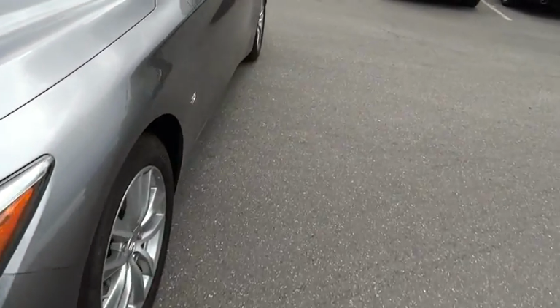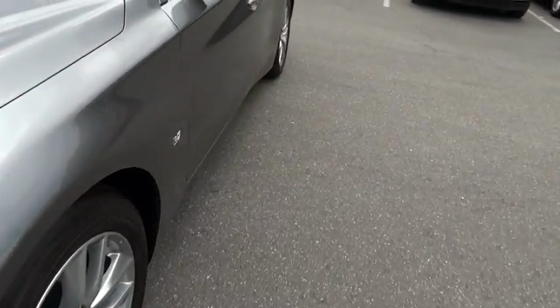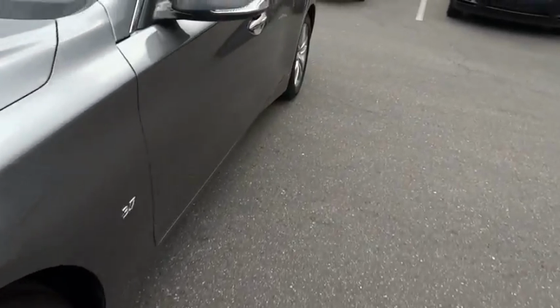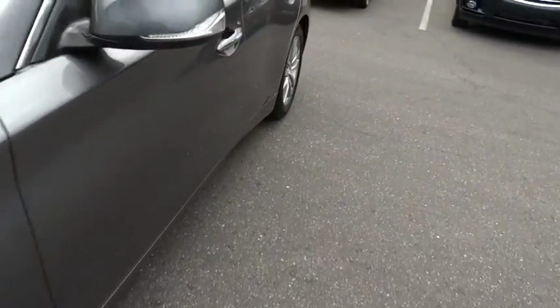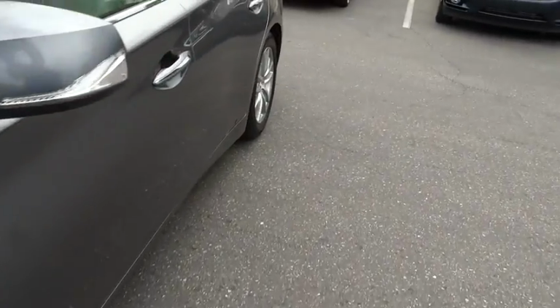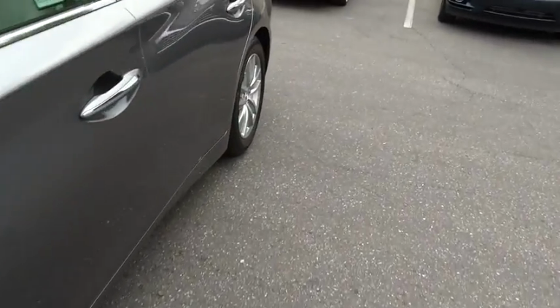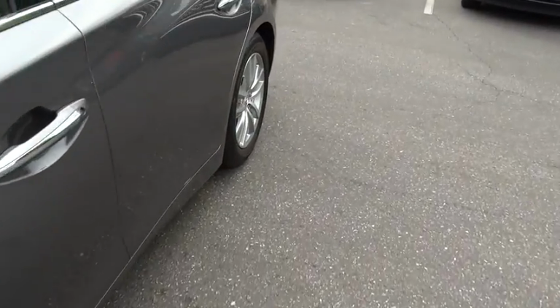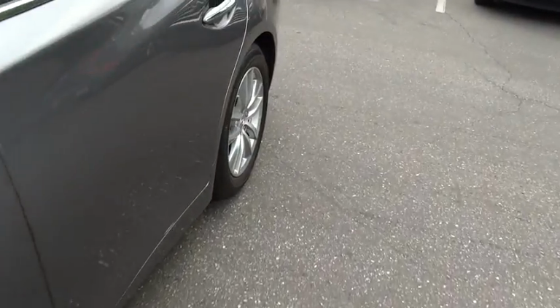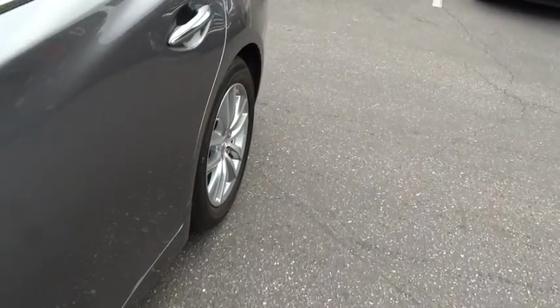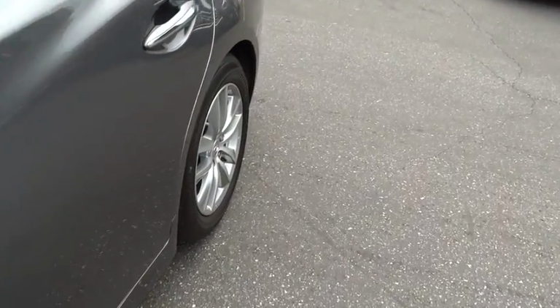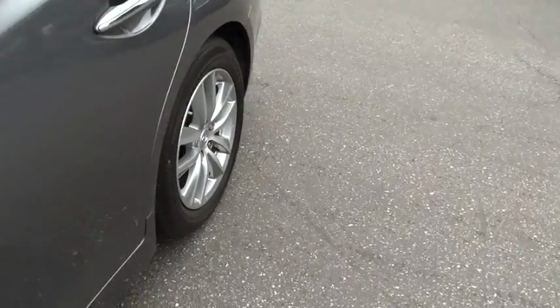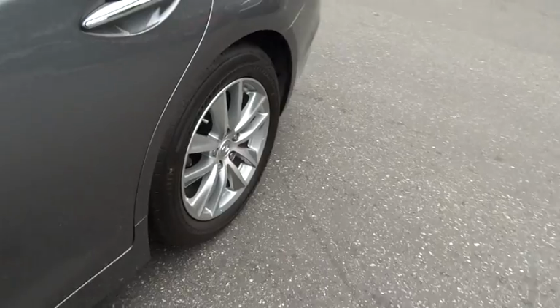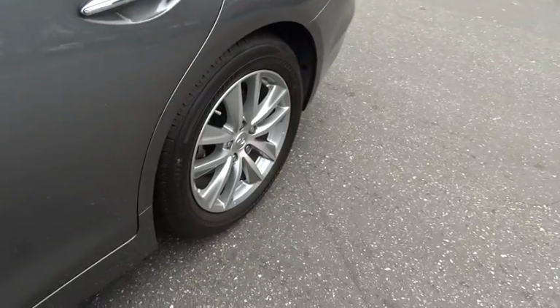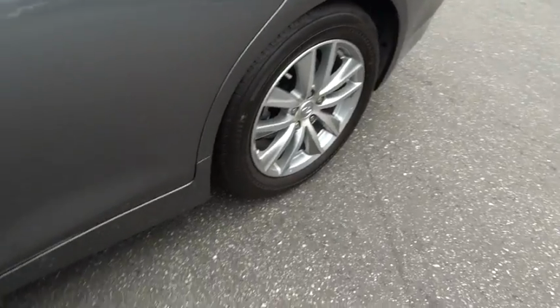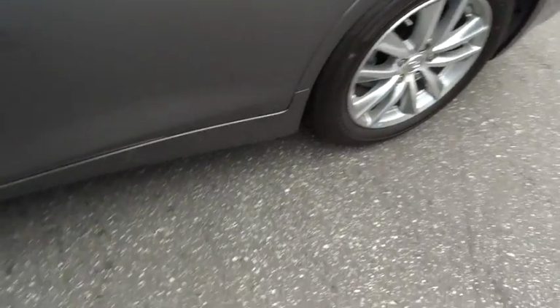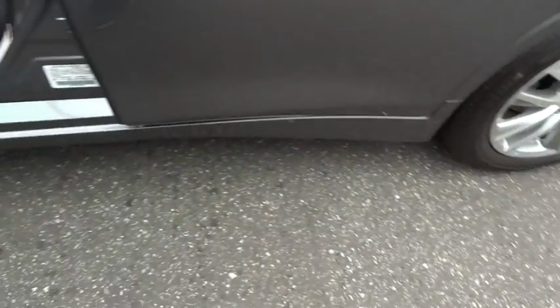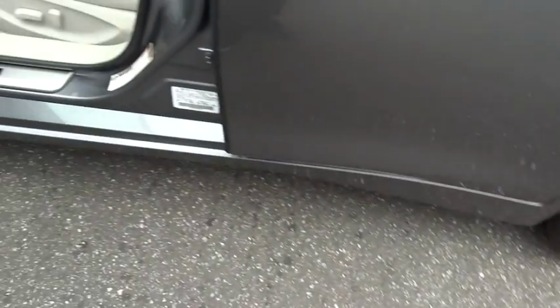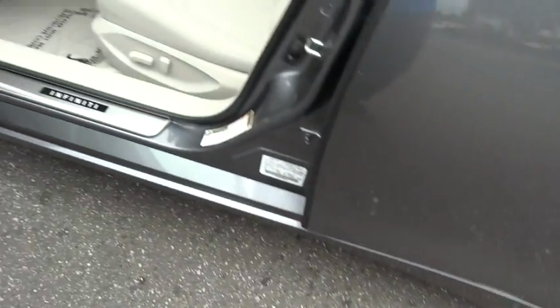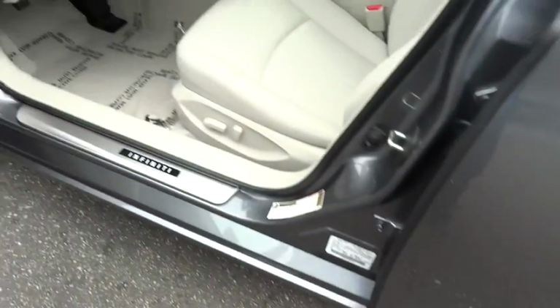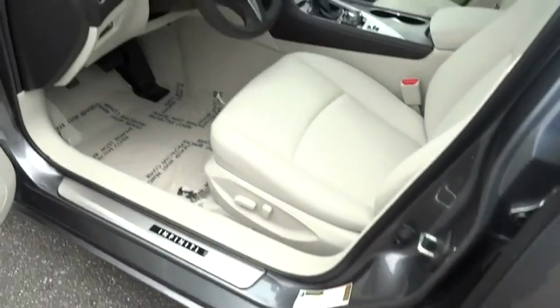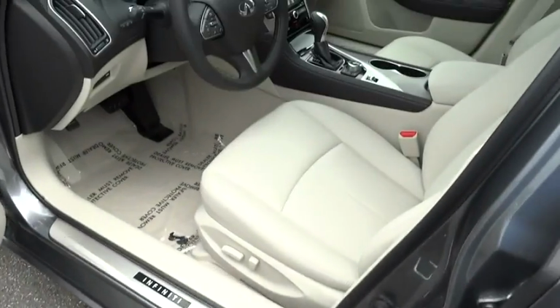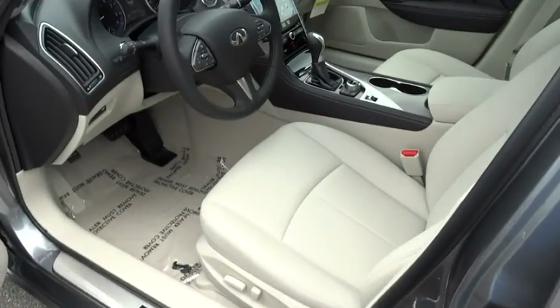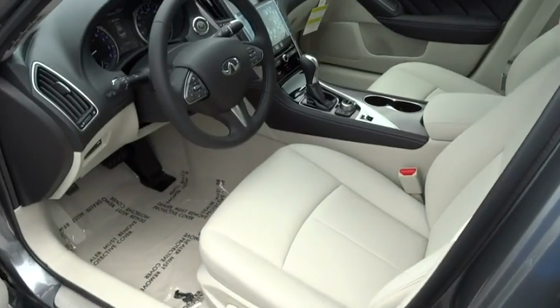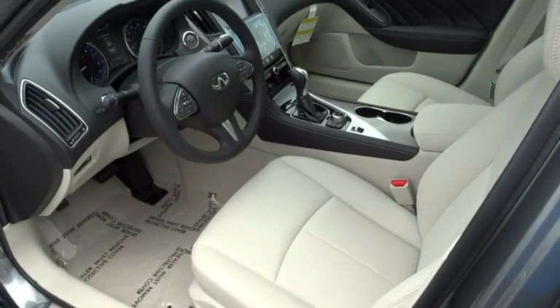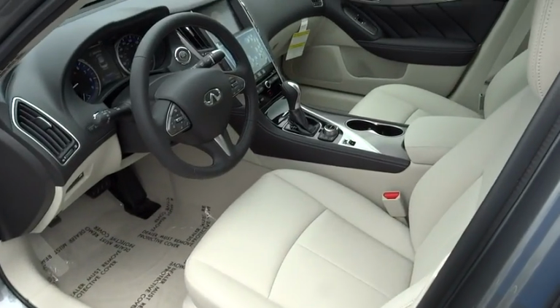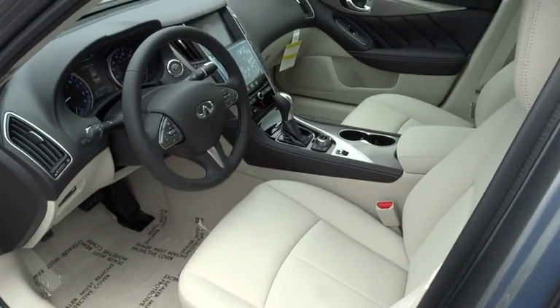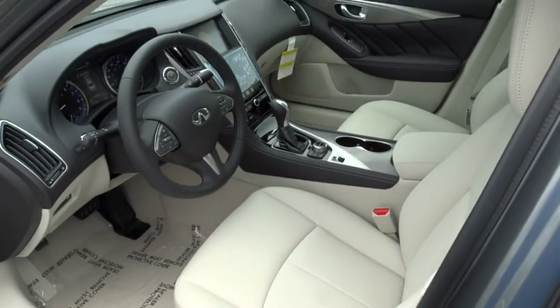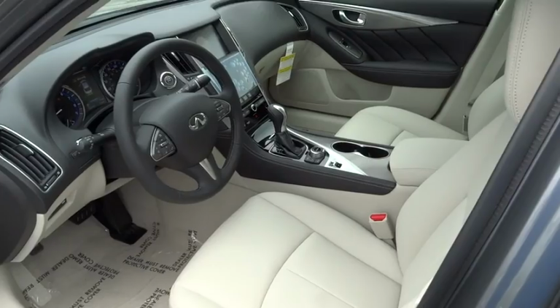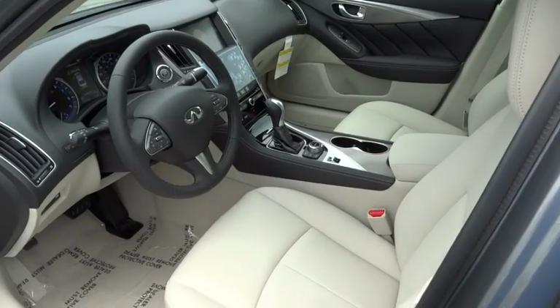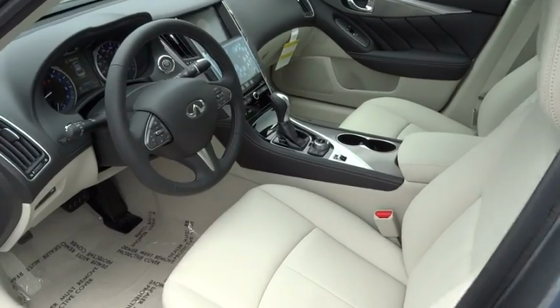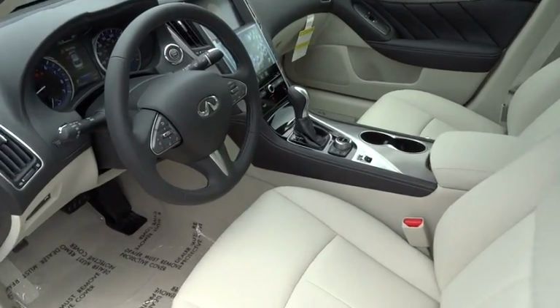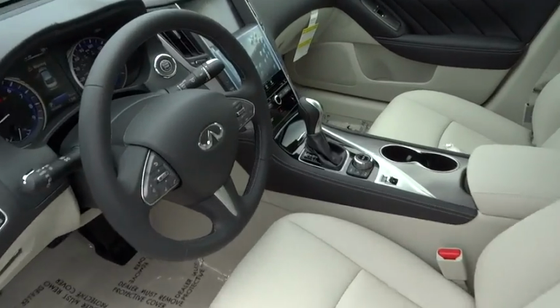Stability control. Traction control. Keyless entry. Steering wheel audio control. Anti-lock braking system. Power passenger seat. Backup camera.